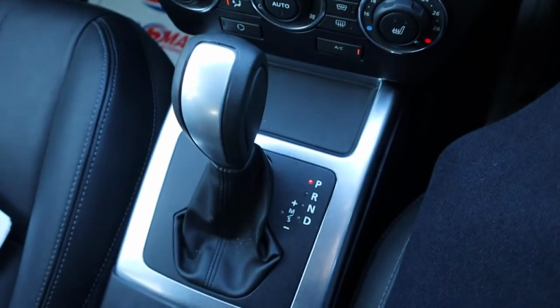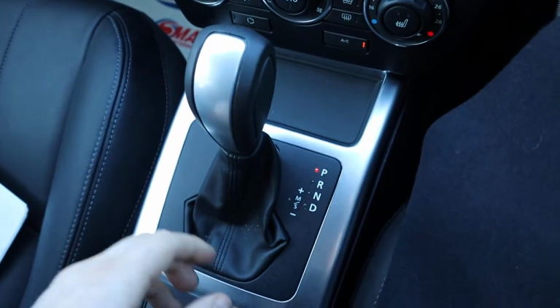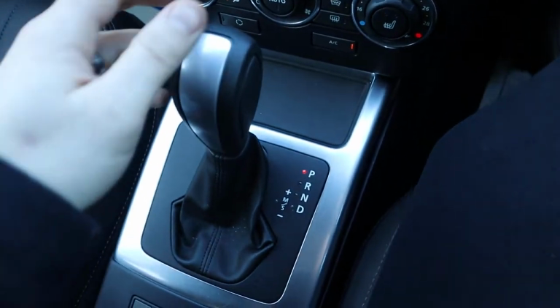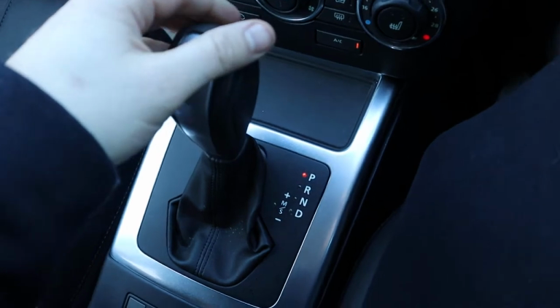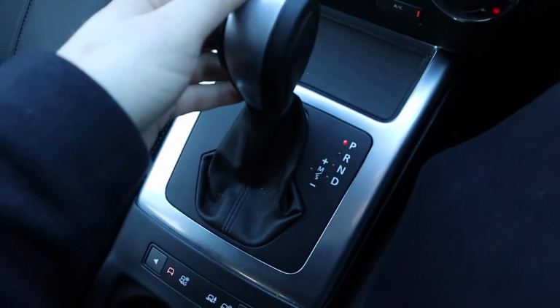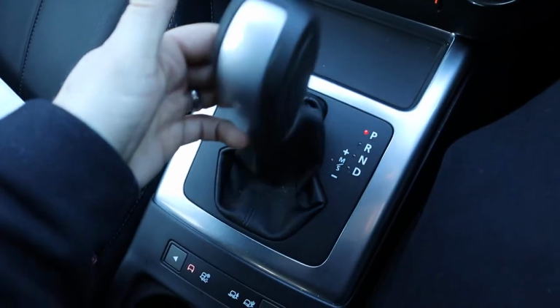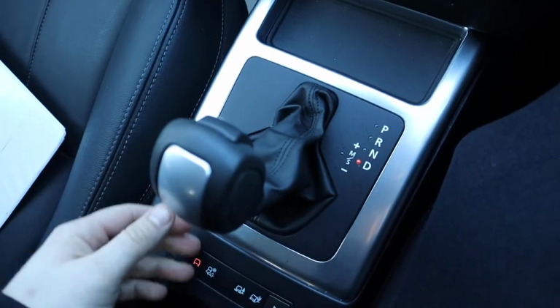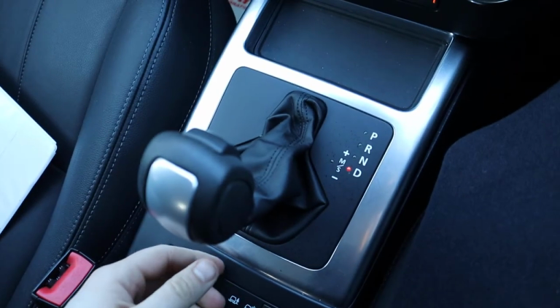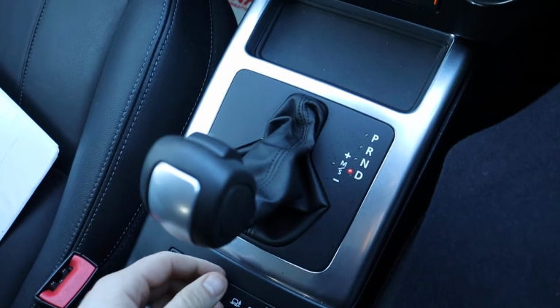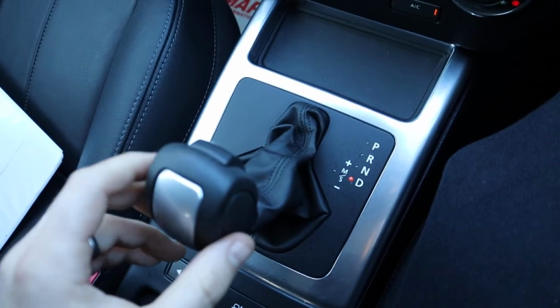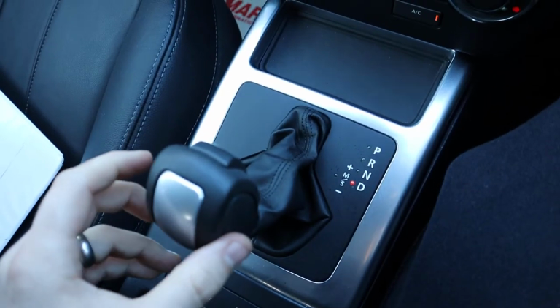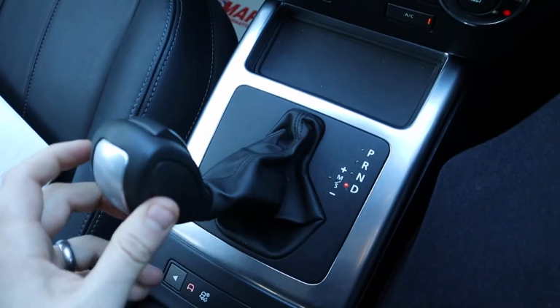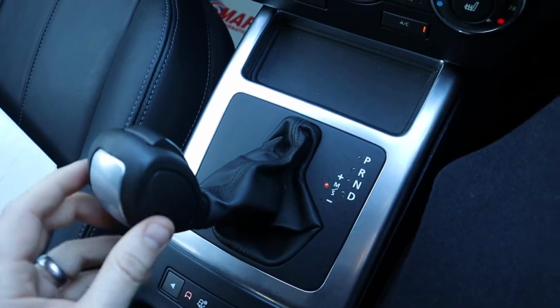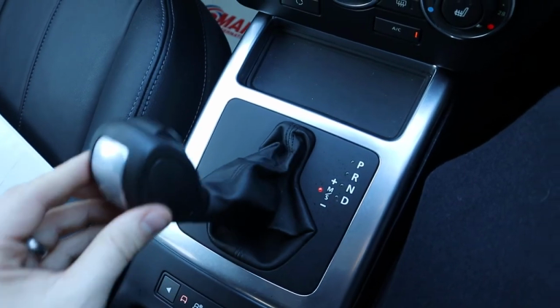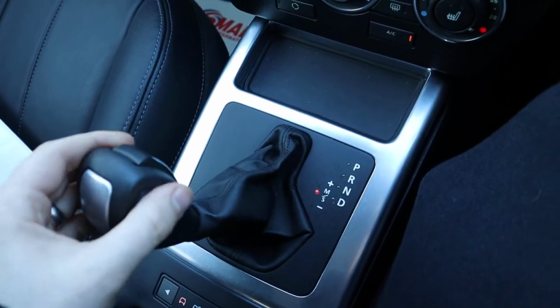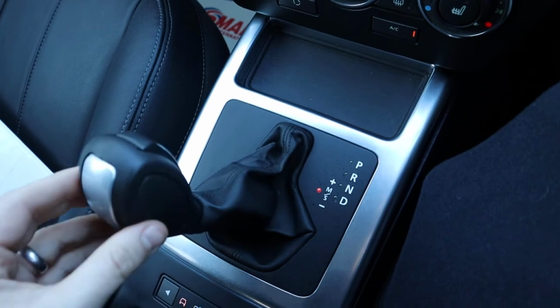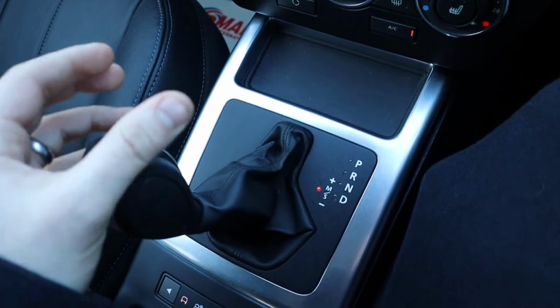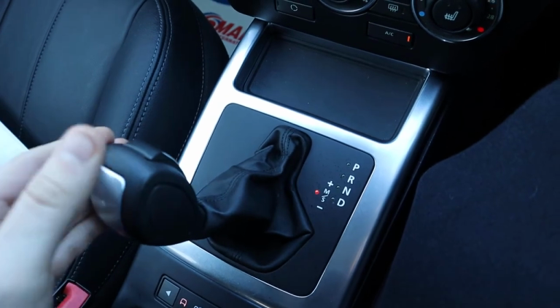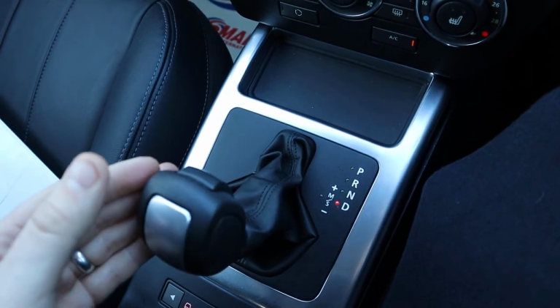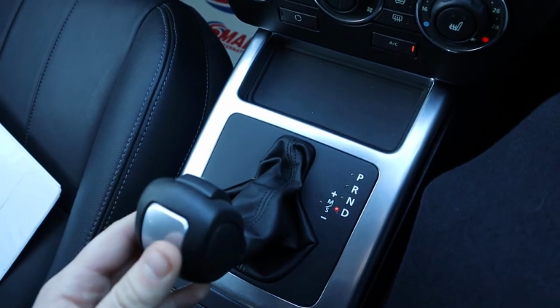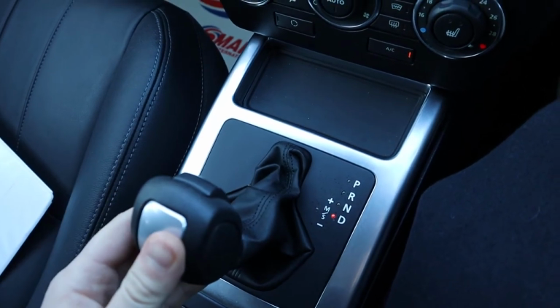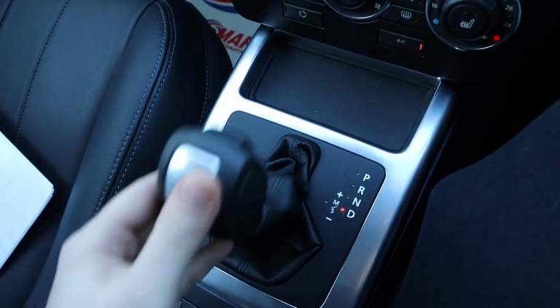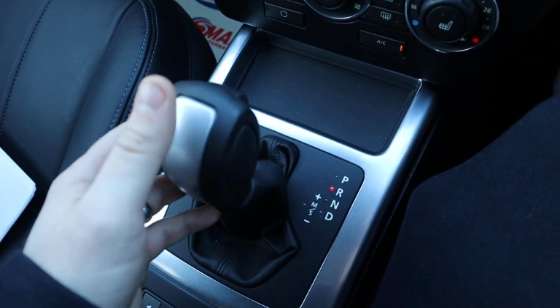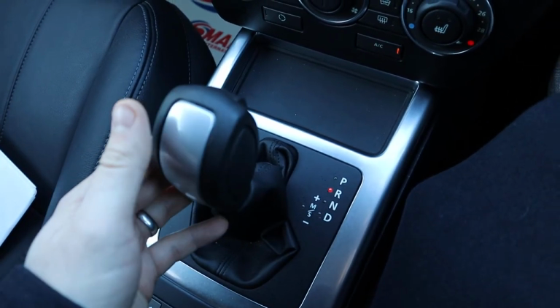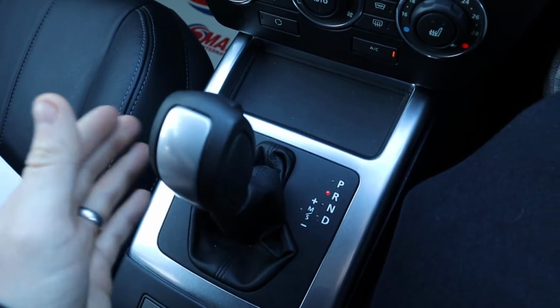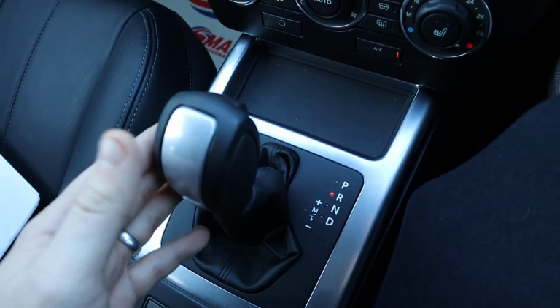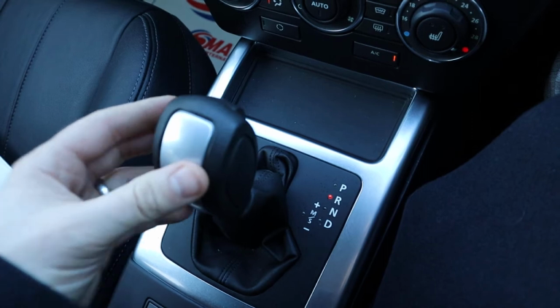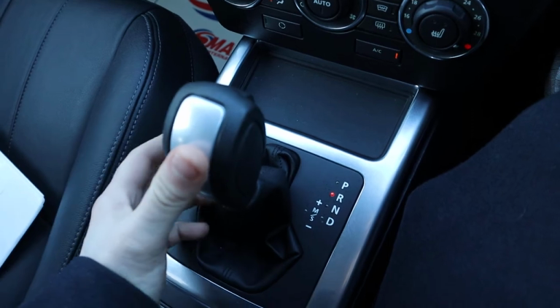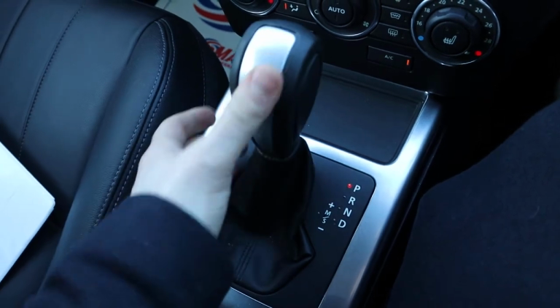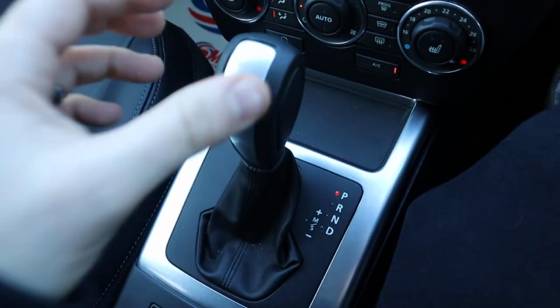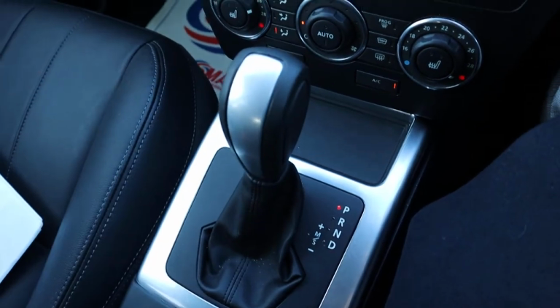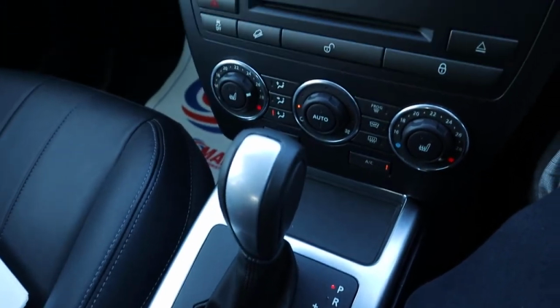Here's your automatic gearbox, so you just slide it down to drive. Alternatively you can knock it over and start changing the gears manually, and then back up again into reverse — that starts your rear sensors automatically.